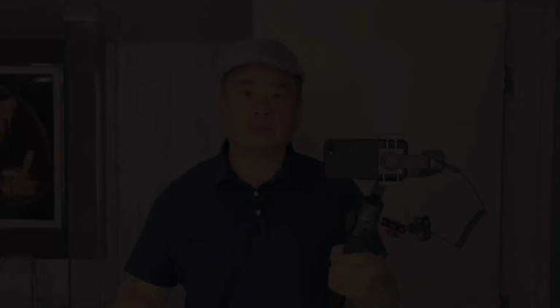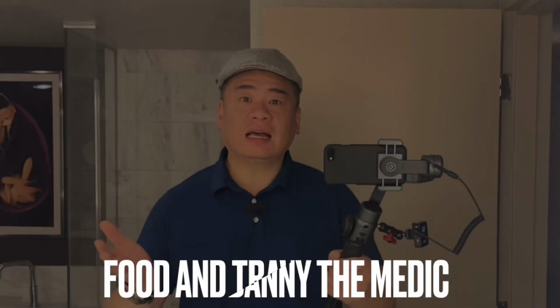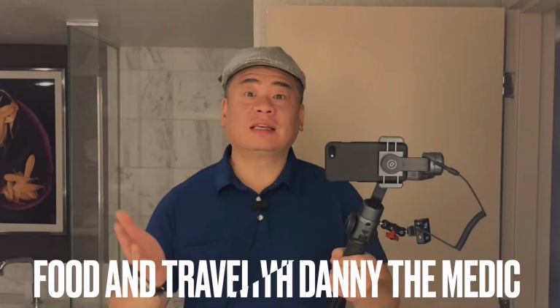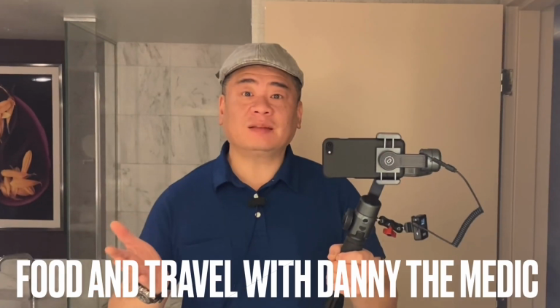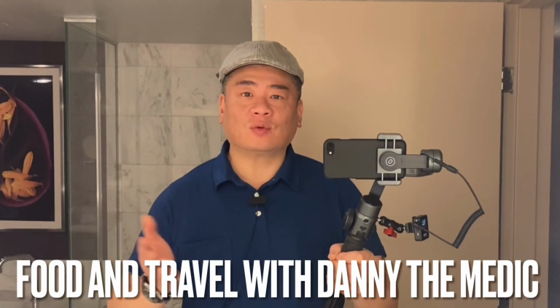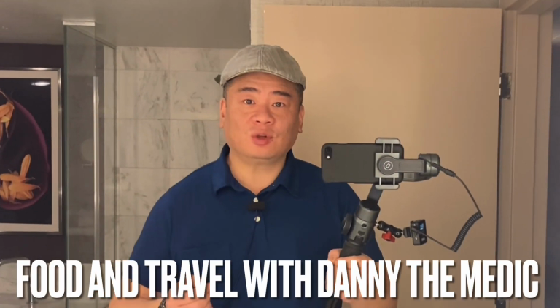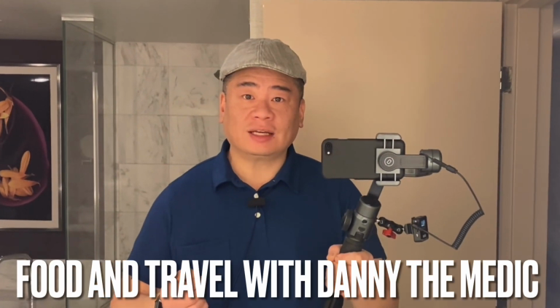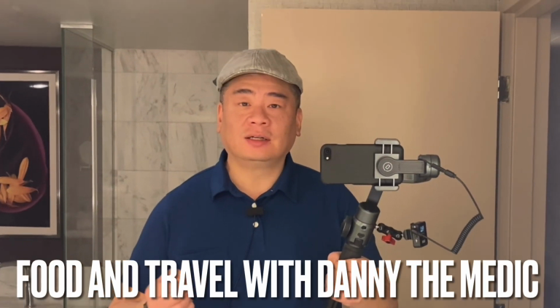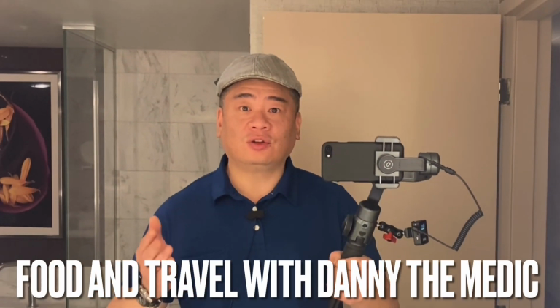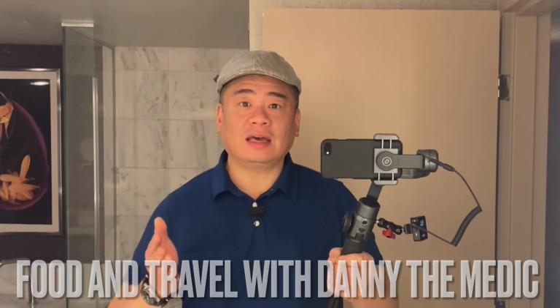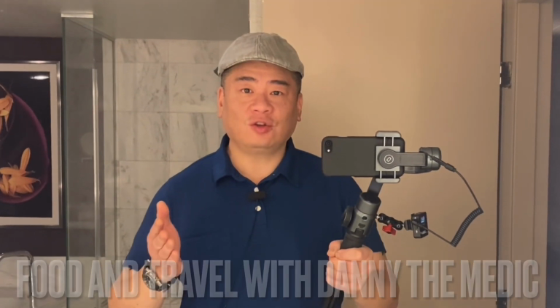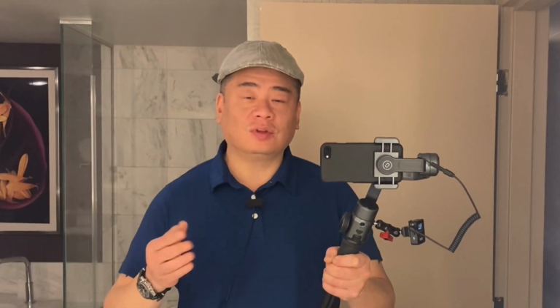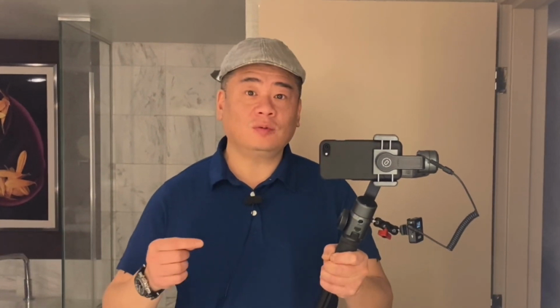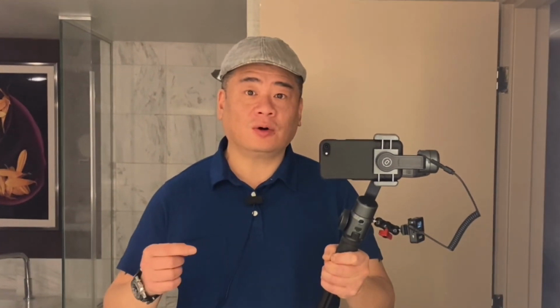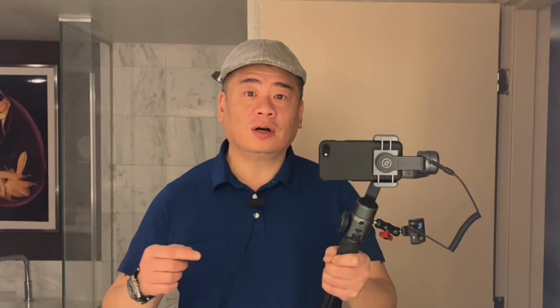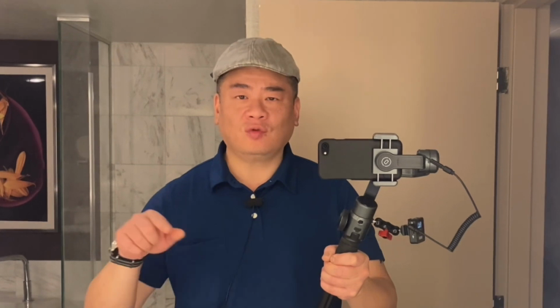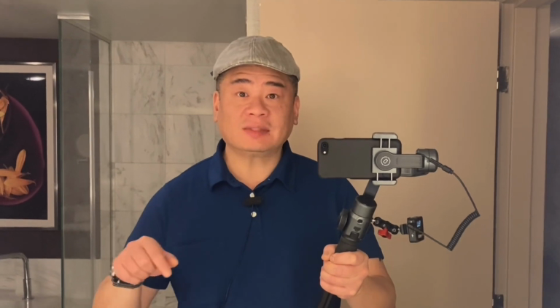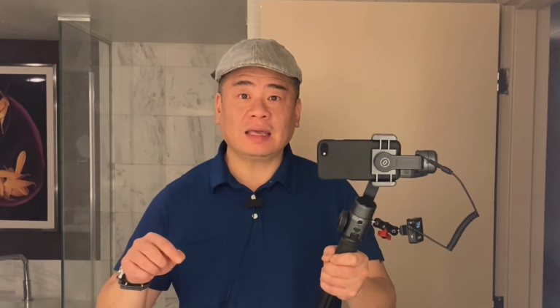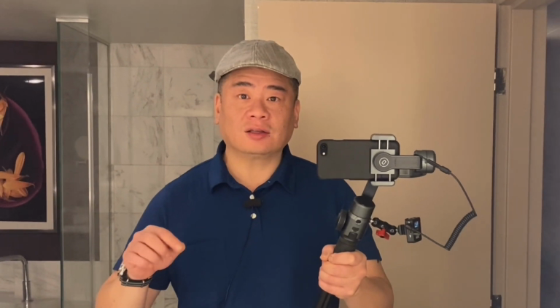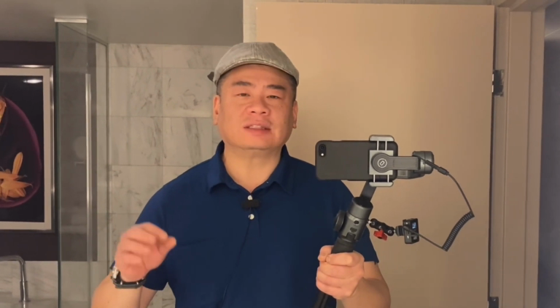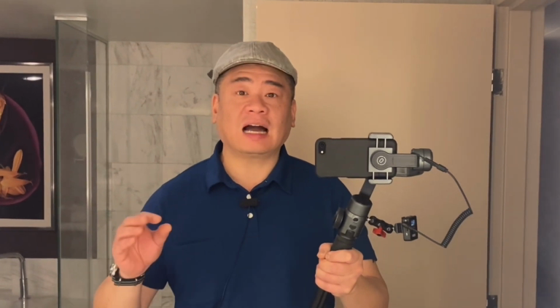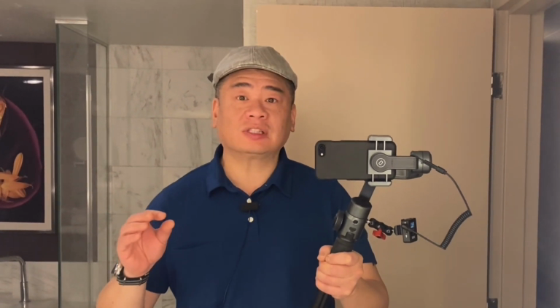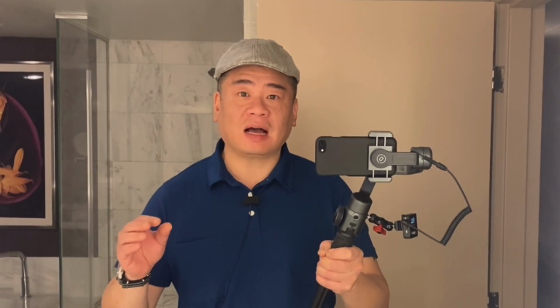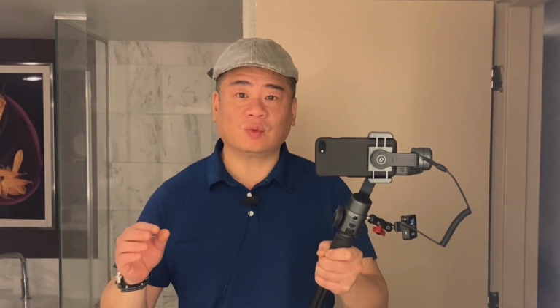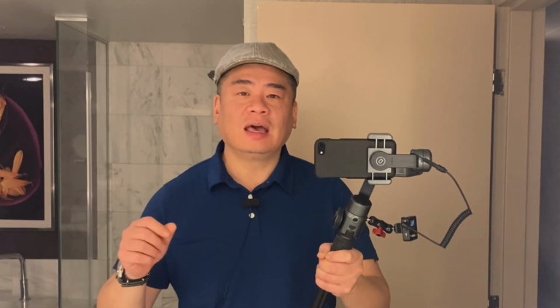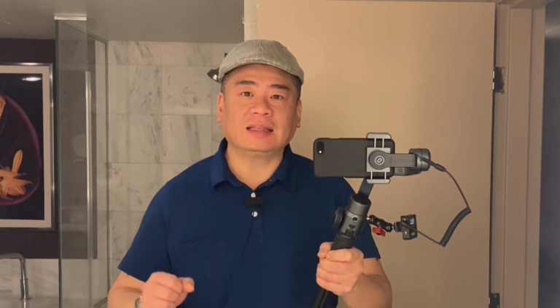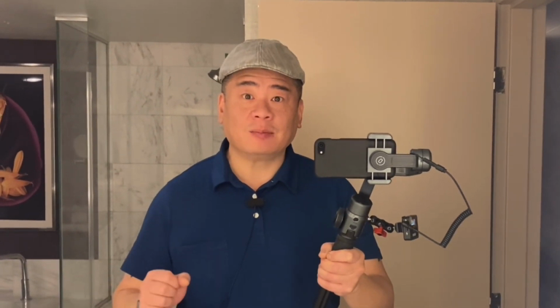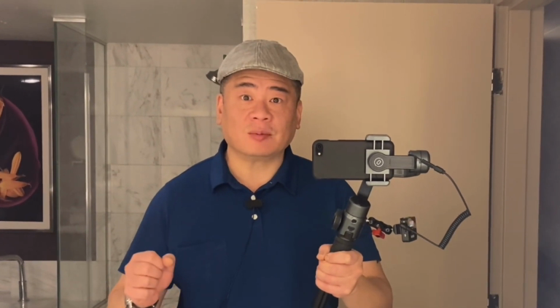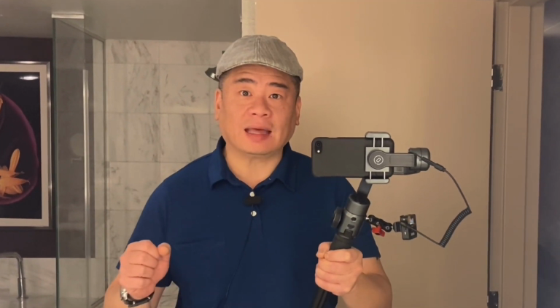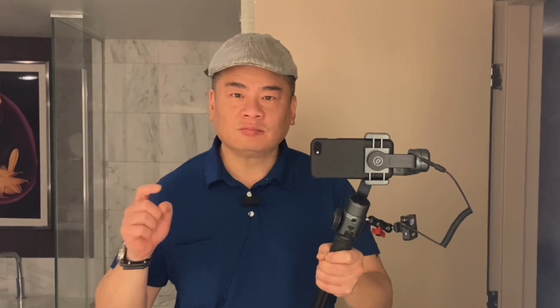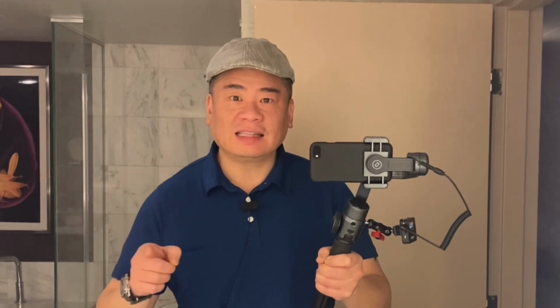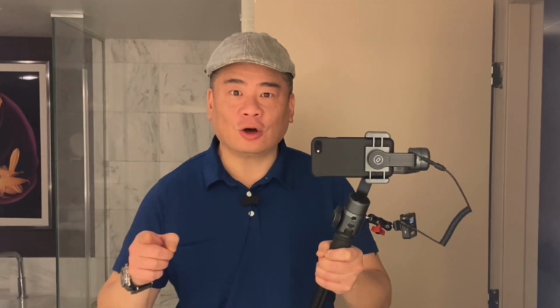Hey guys, it's Daddy the Medic. Welcome to the channel. Today I have for you the room tour of the room I'm staying in, called the Tower Spa Suite at the MGM Grand. Let's take a look.